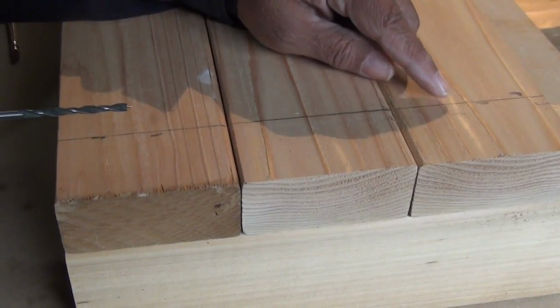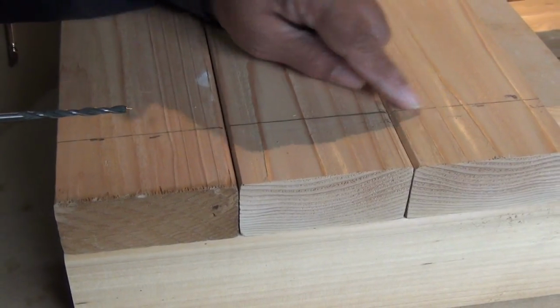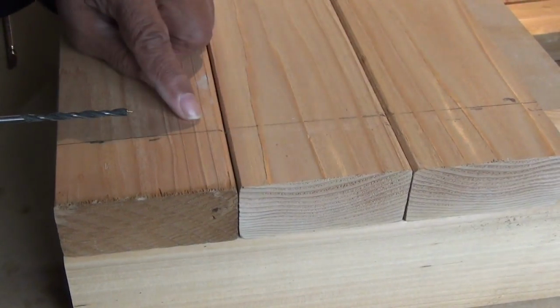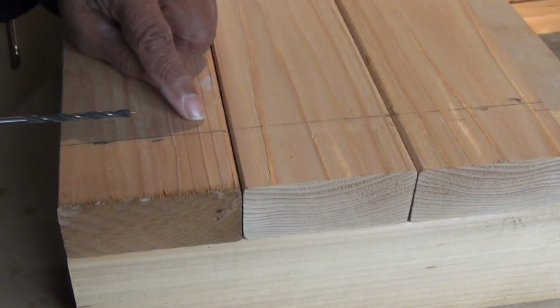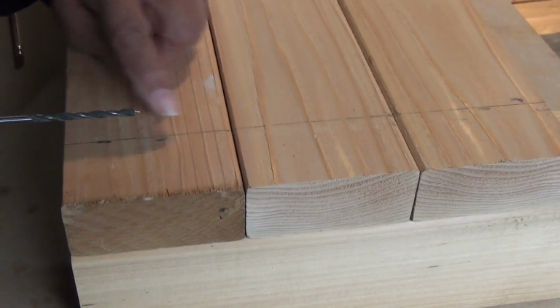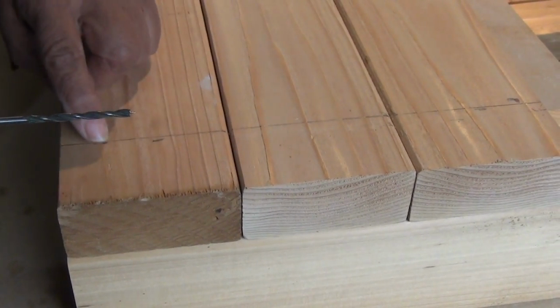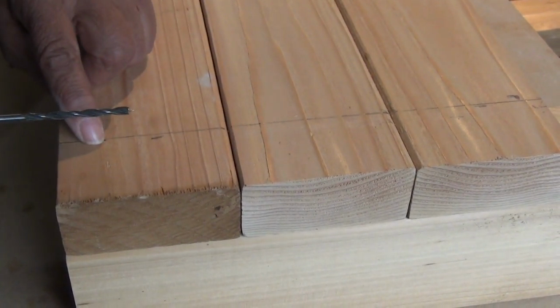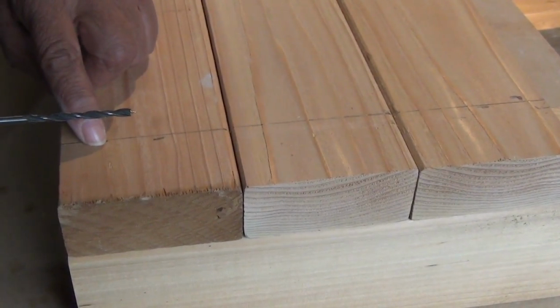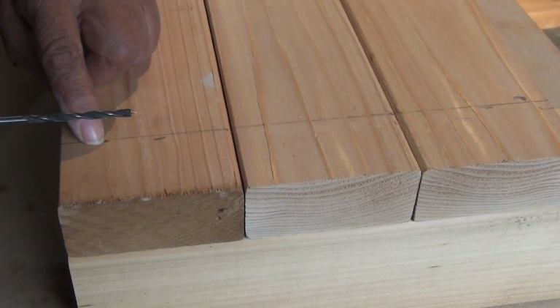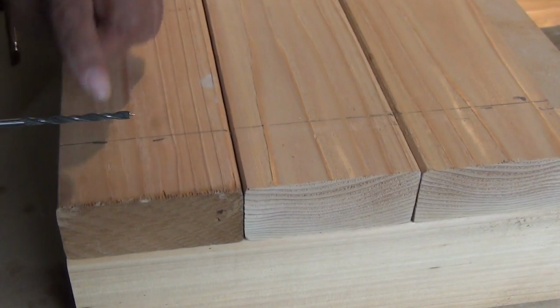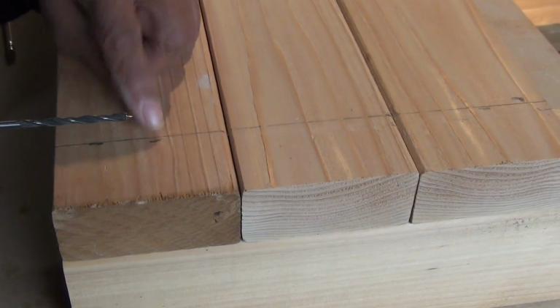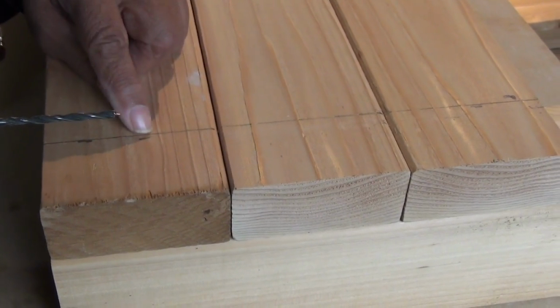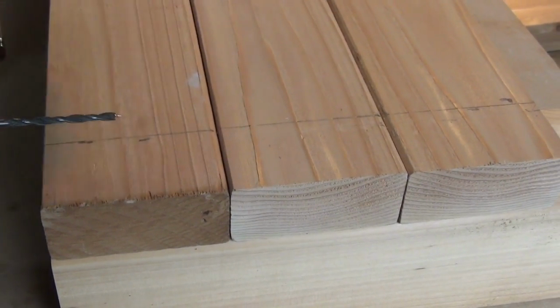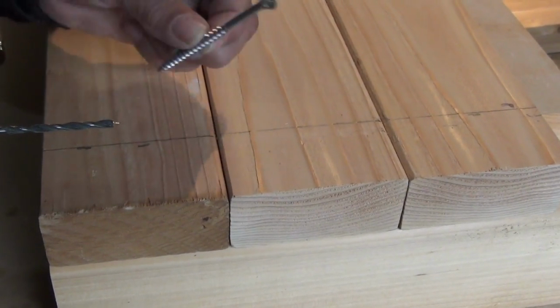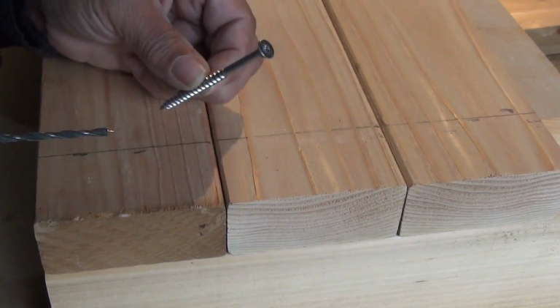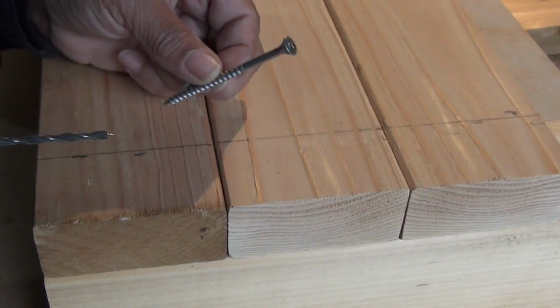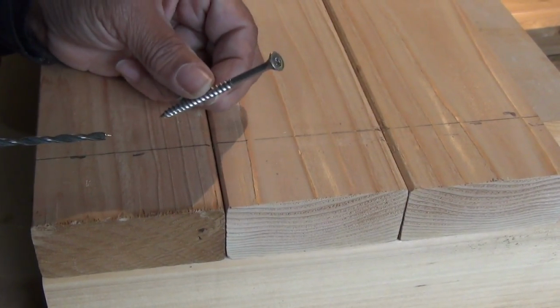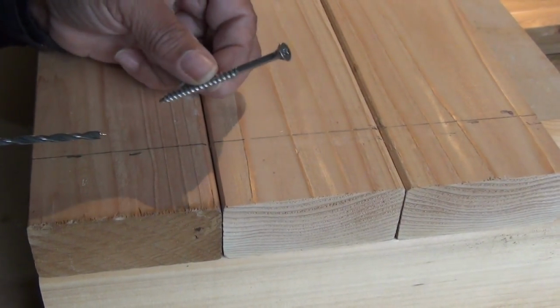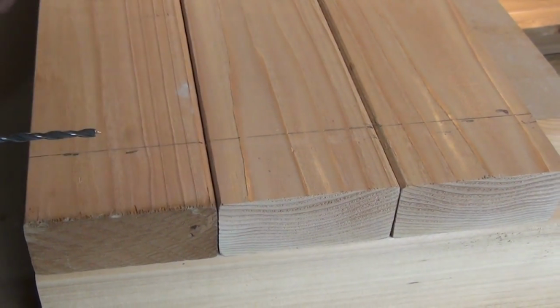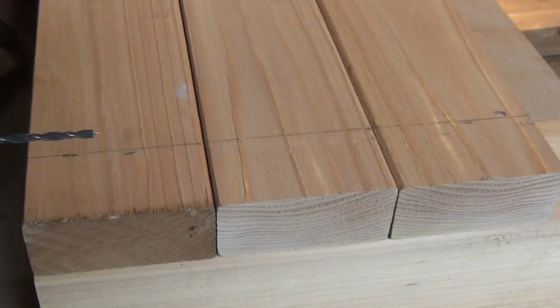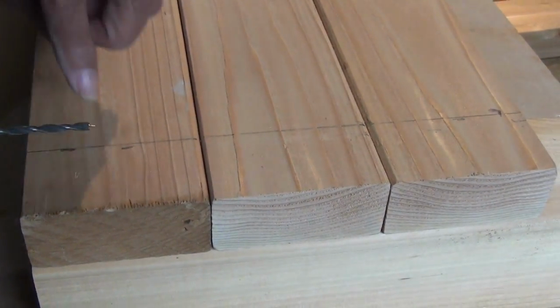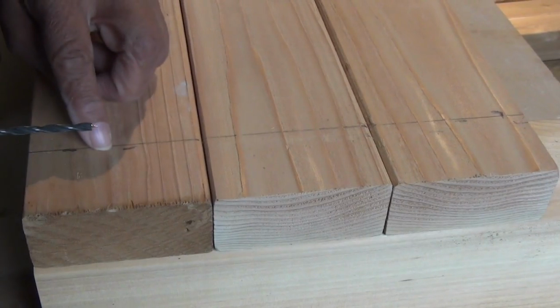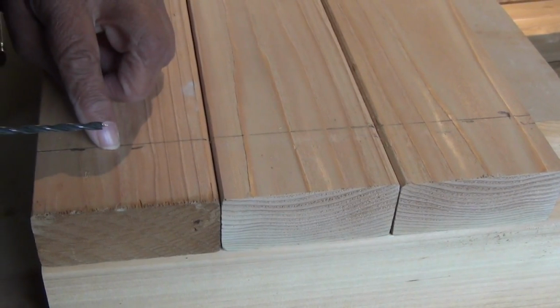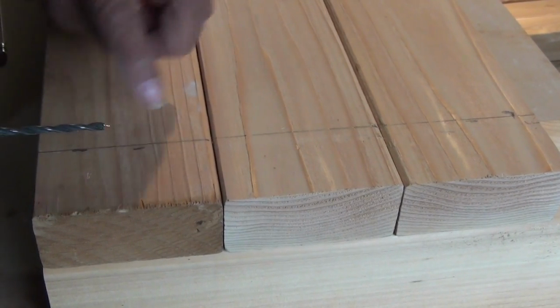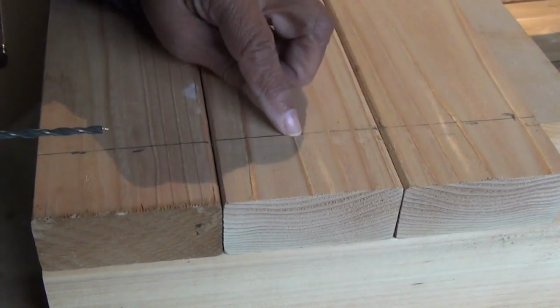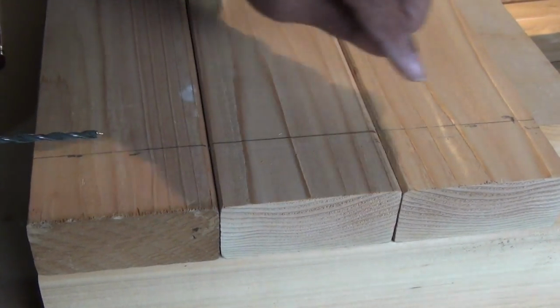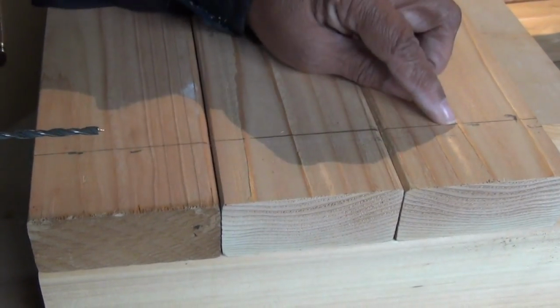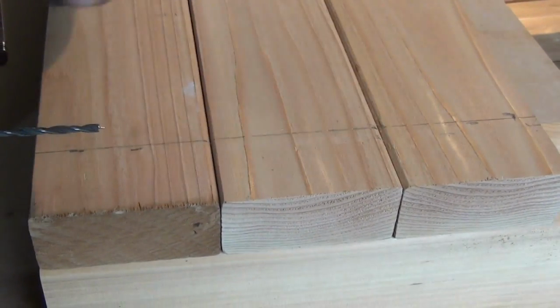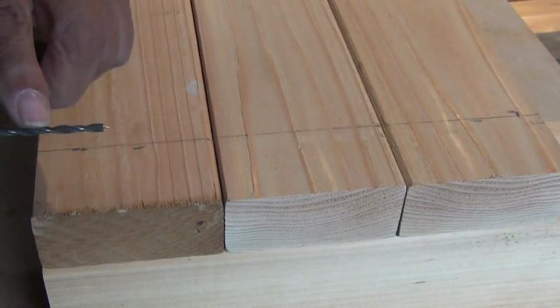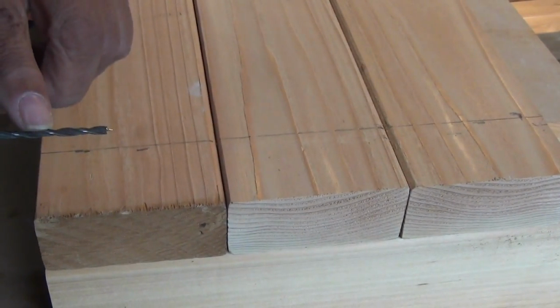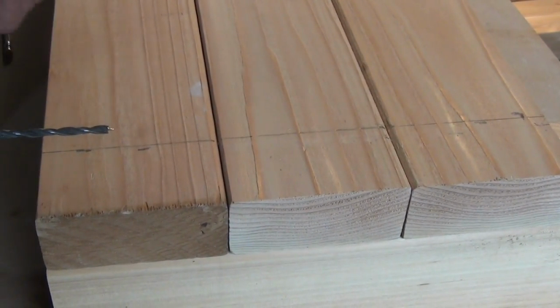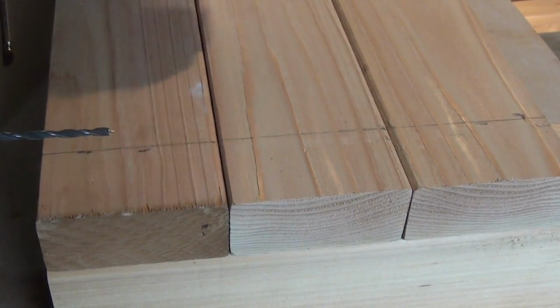Now that we've got our lines struck, we're gonna start setting our fasteners — we're gonna use stainless steel fasteners. I'm gonna put in 2 fasteners per board, and I'm gonna drill pilot holes first.